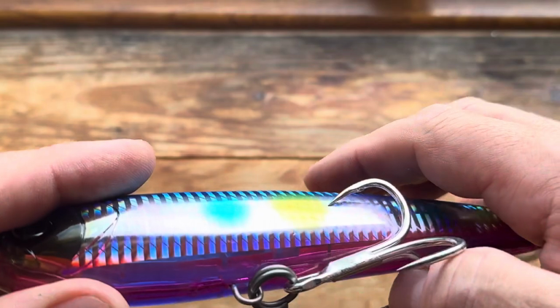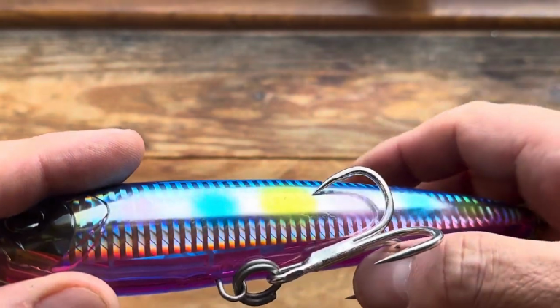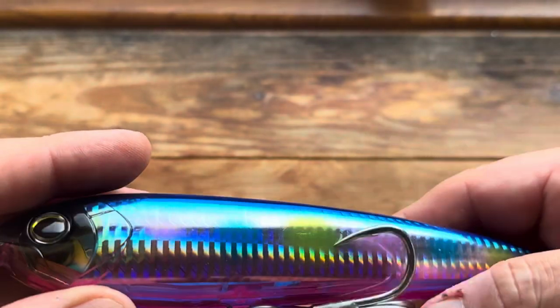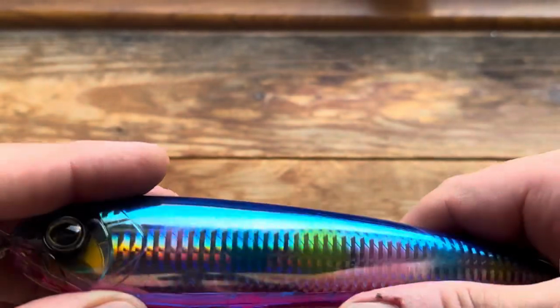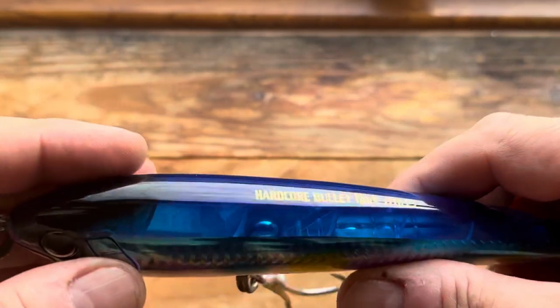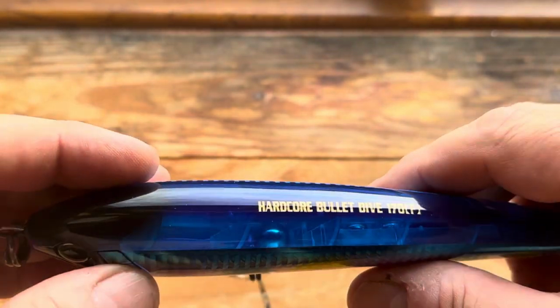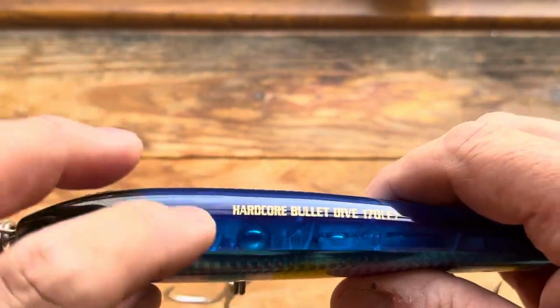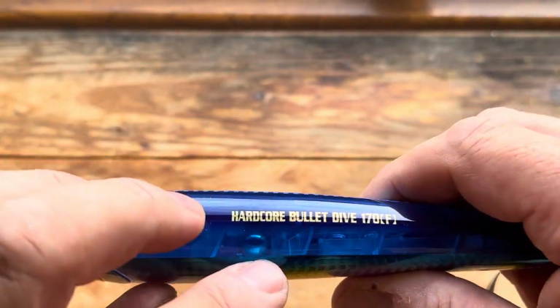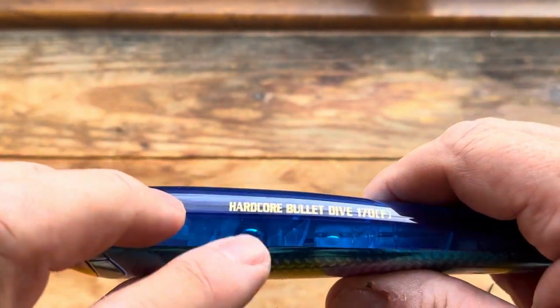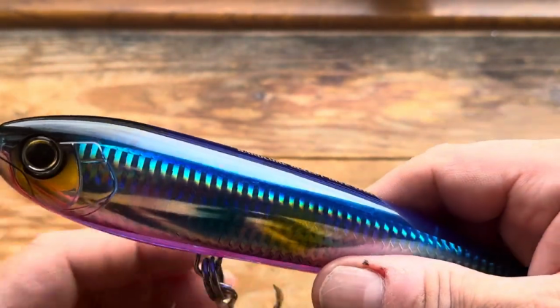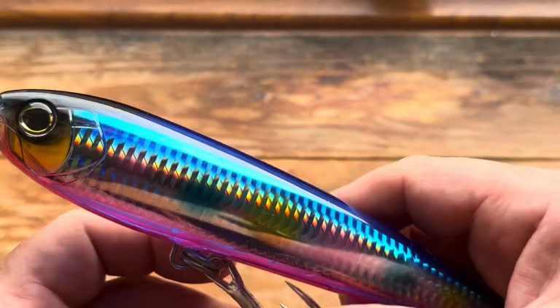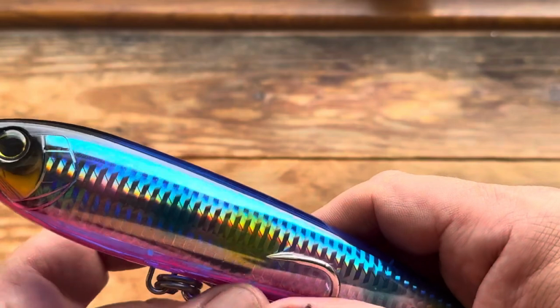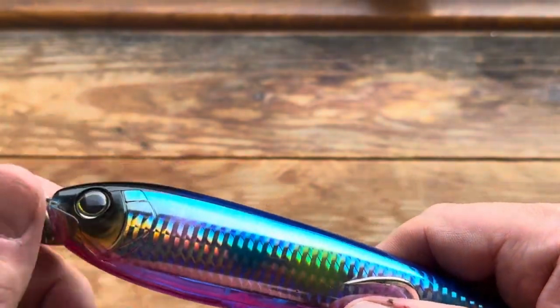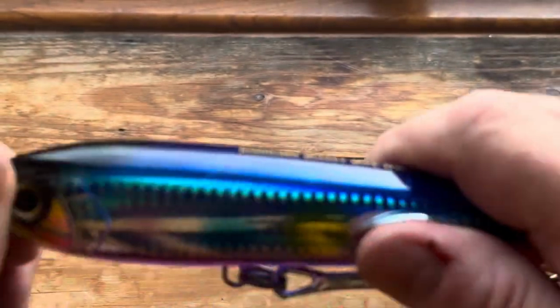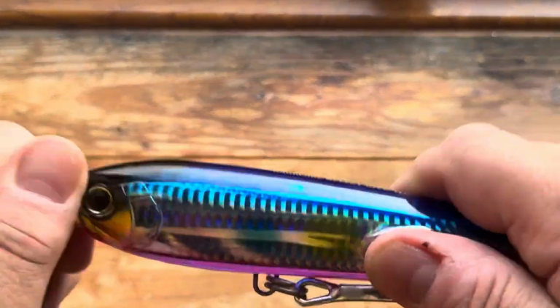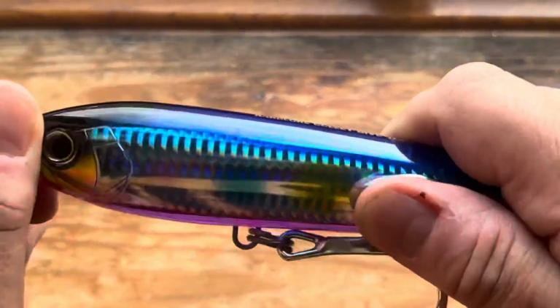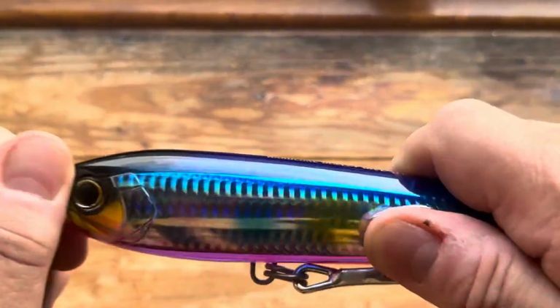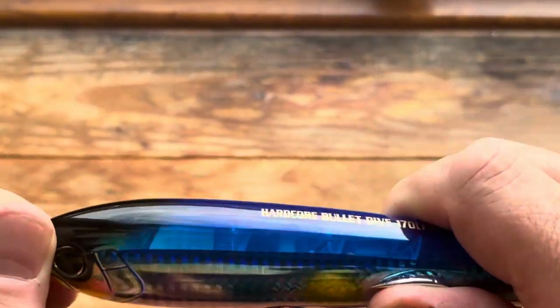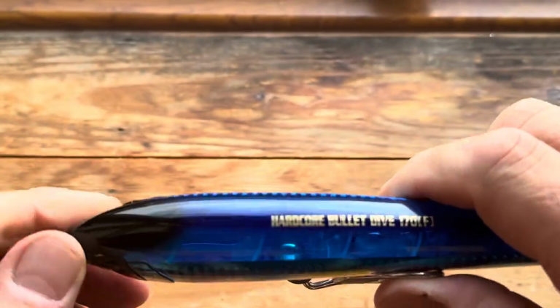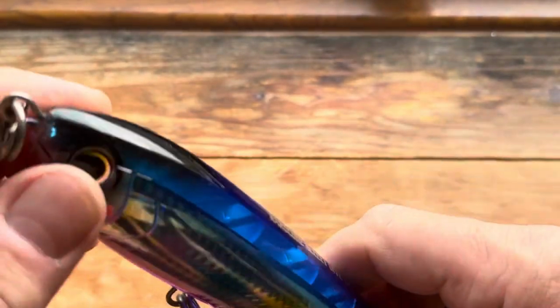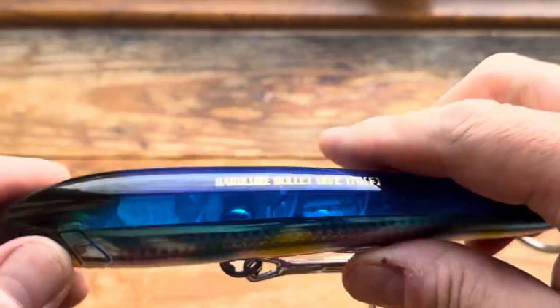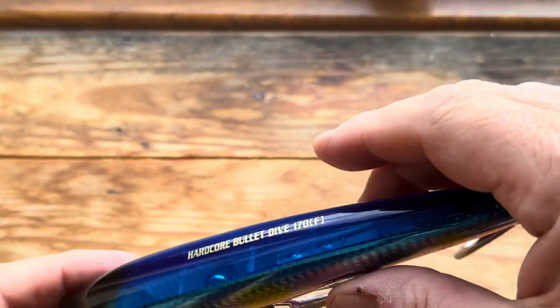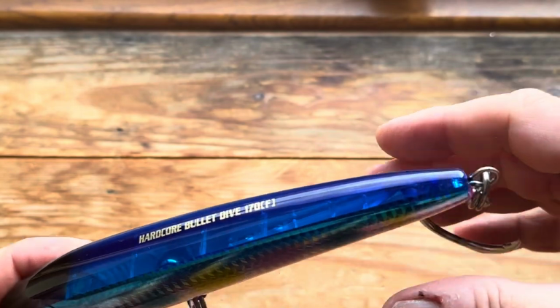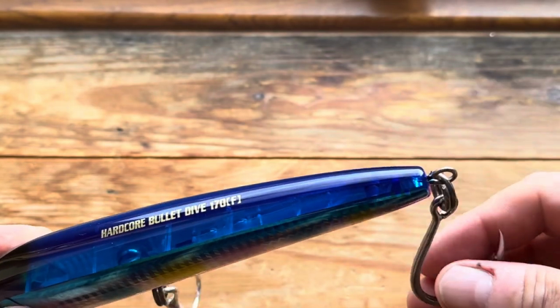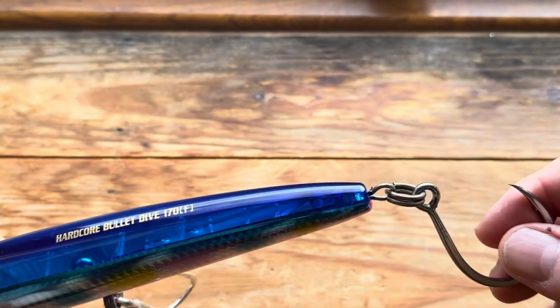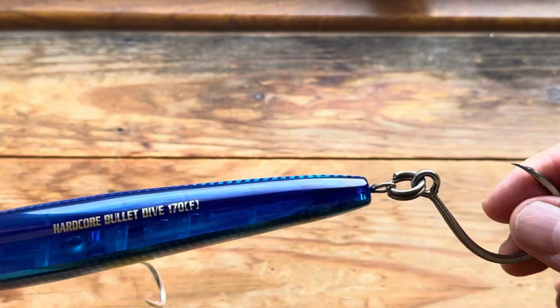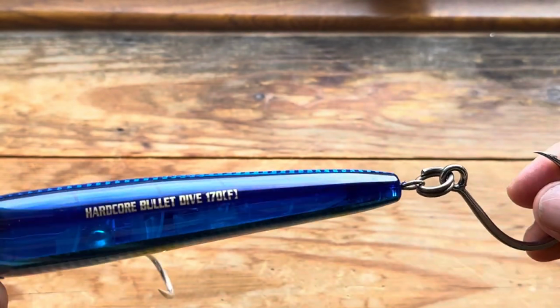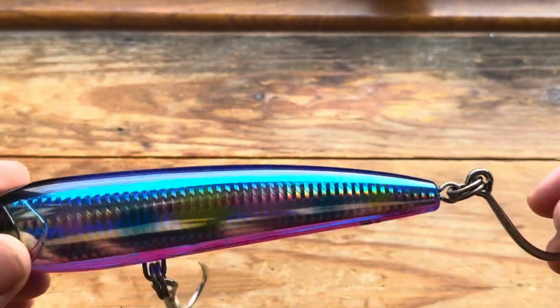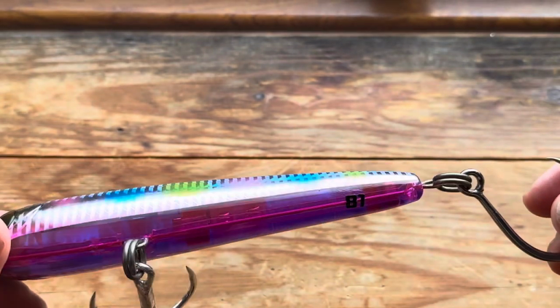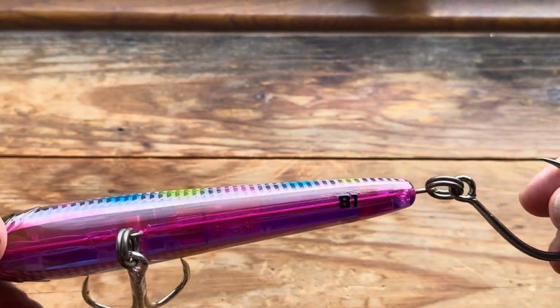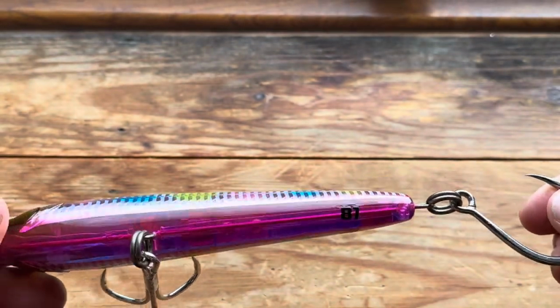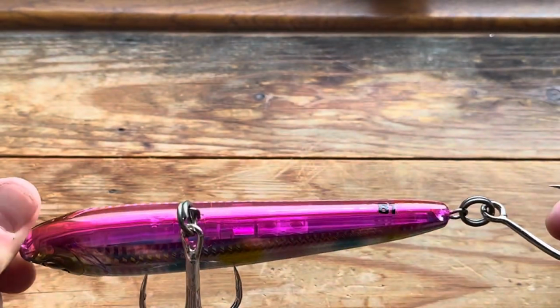This one has a knocker and you can see it there — this thing is really loud. It doesn't have a cast system, a weight transfer system. It is wired through and you can see the wire there.